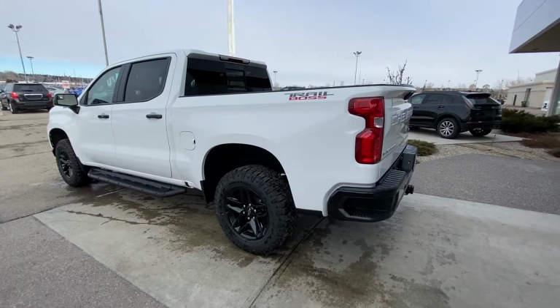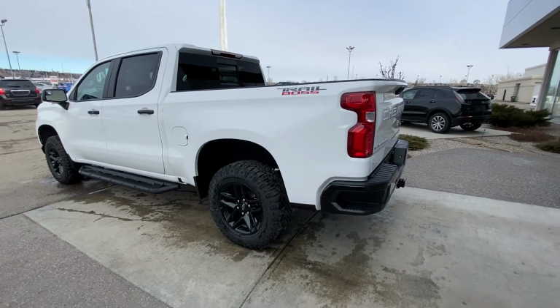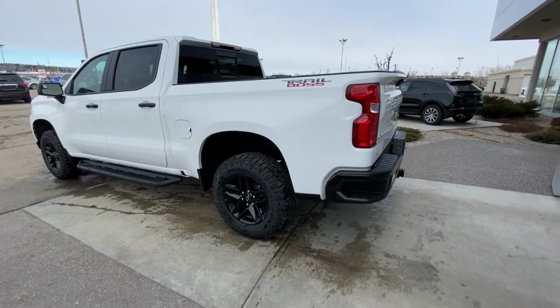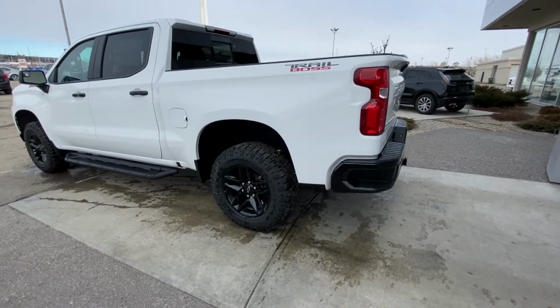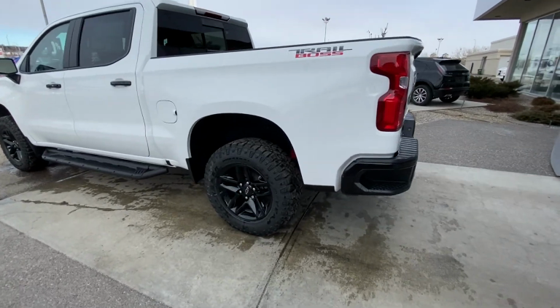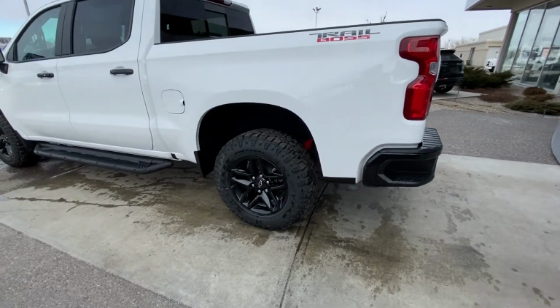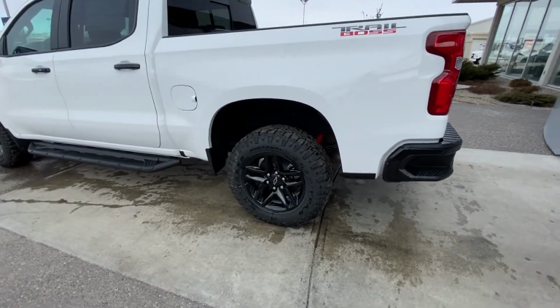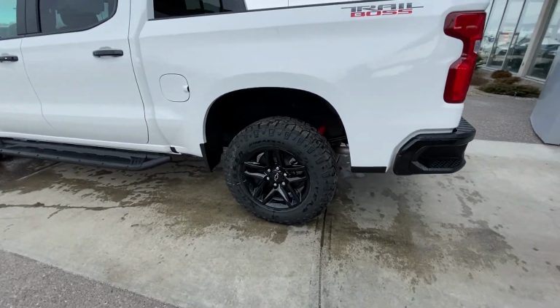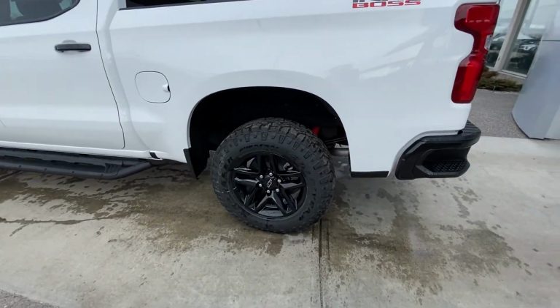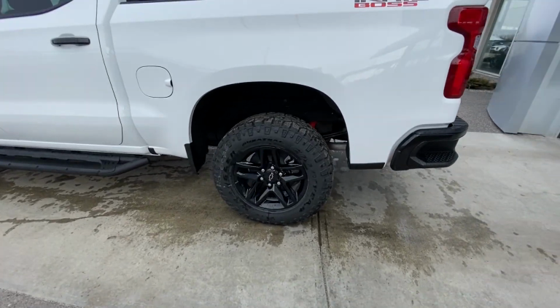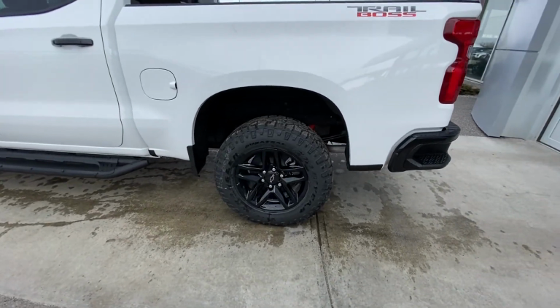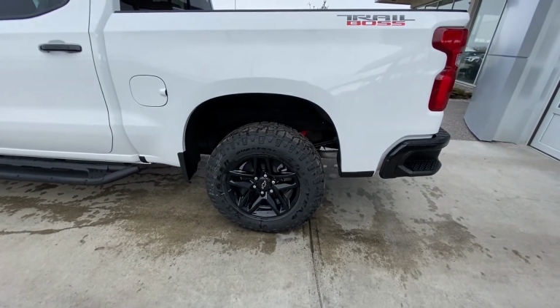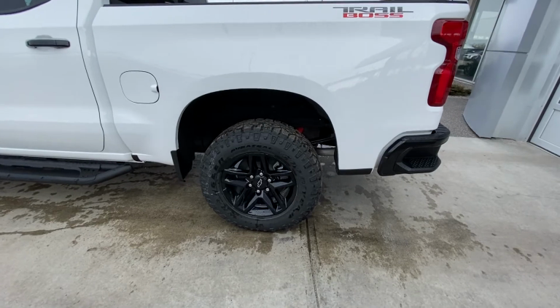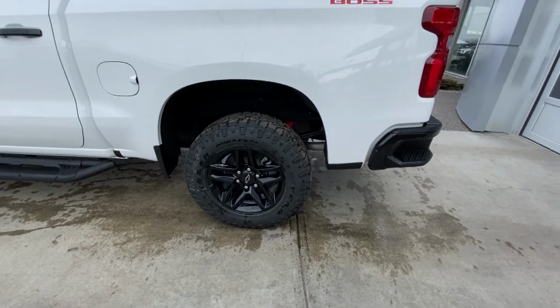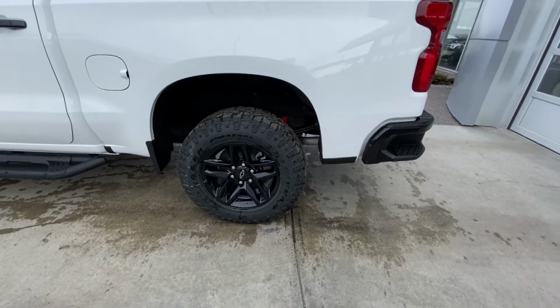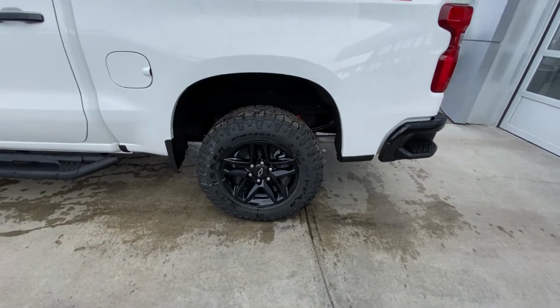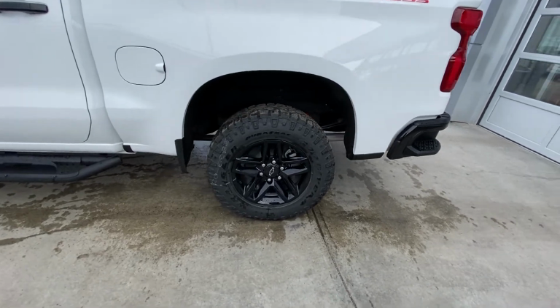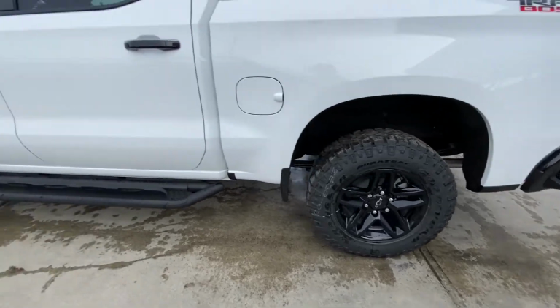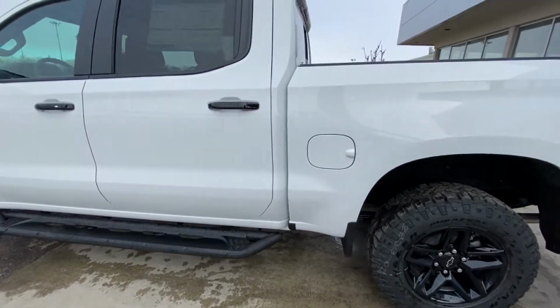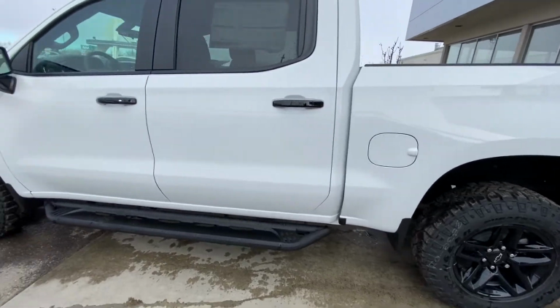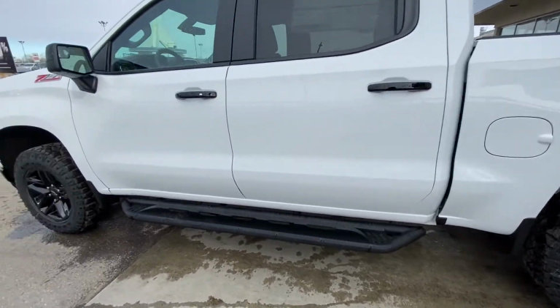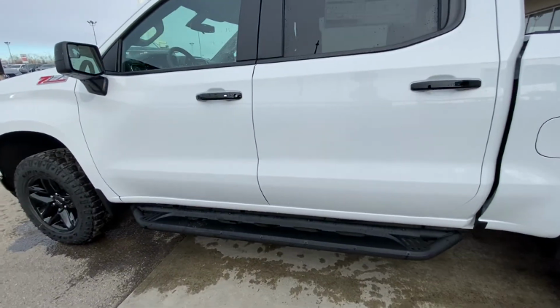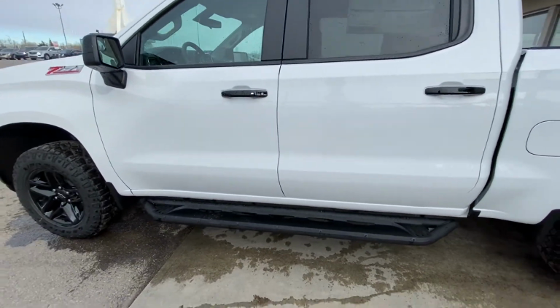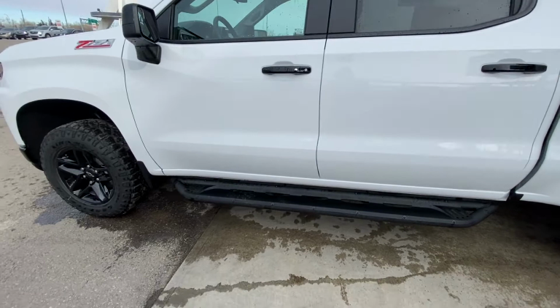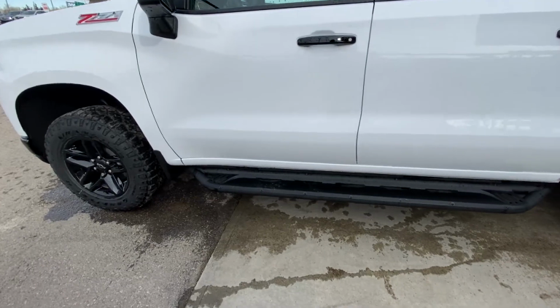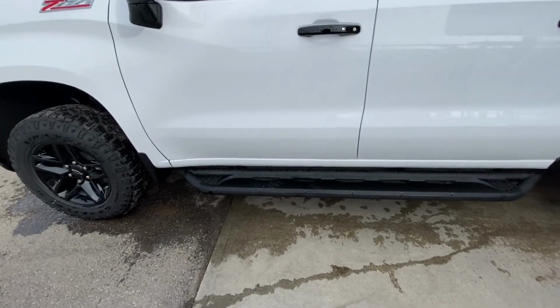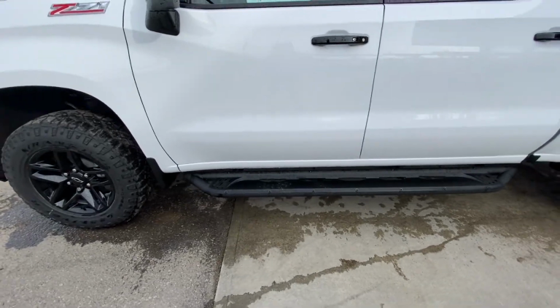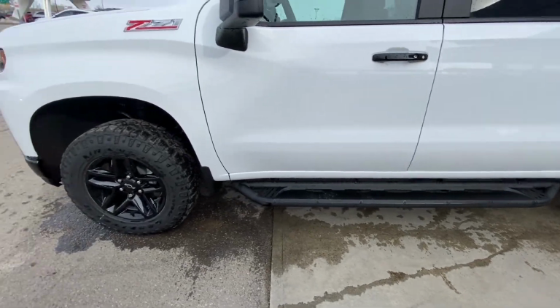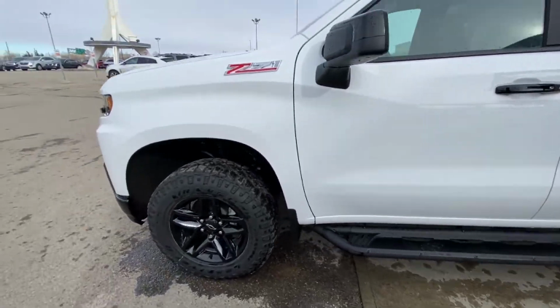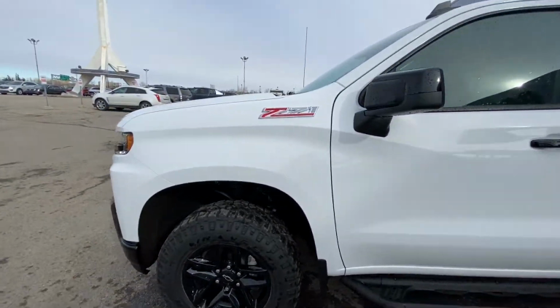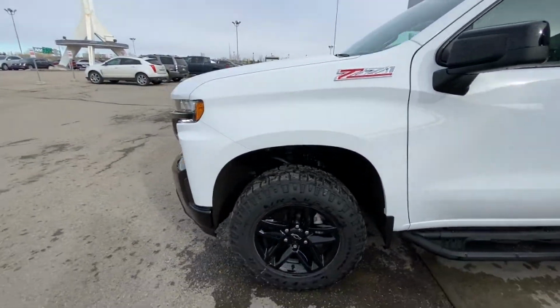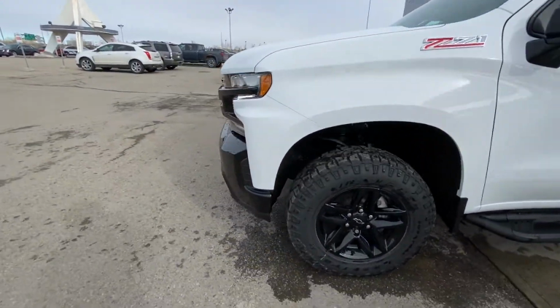Taking a quick look at the exterior of the Trailboss, we do have the 18-inch wheel and tire package with the Goodyear Wrangler Duratrac all-terrain tires on beautiful 18-inch alloy wheels. We have the blacked-out door handles with keyless entry on the front driver's door, Silverado tubular side steps, and Z71 badging on the front.